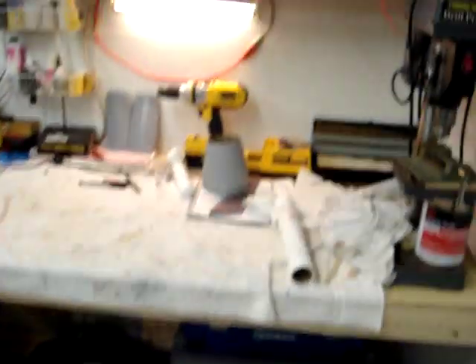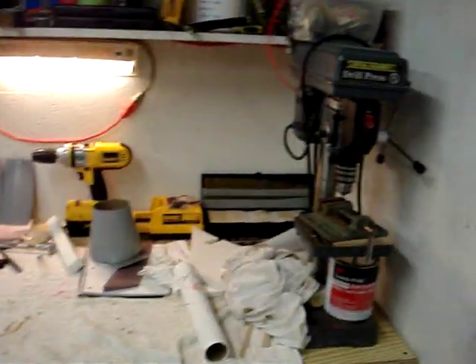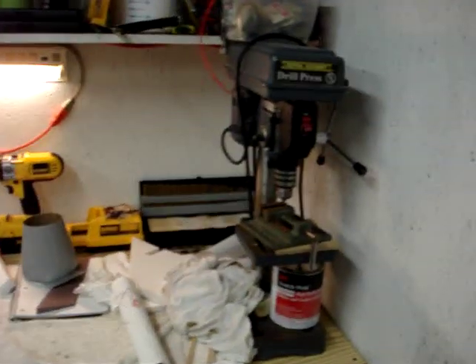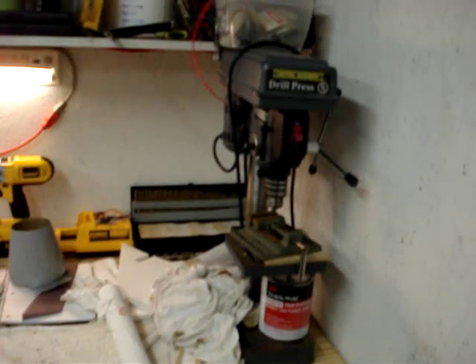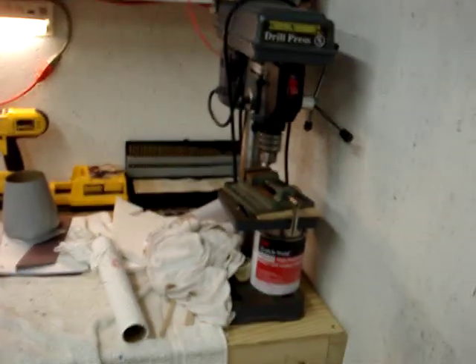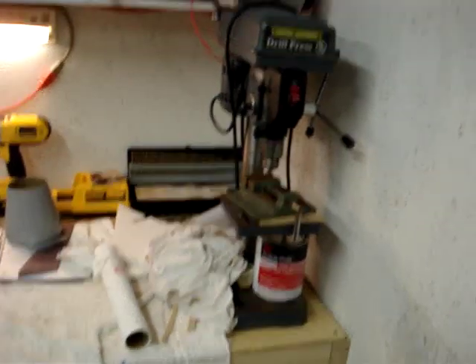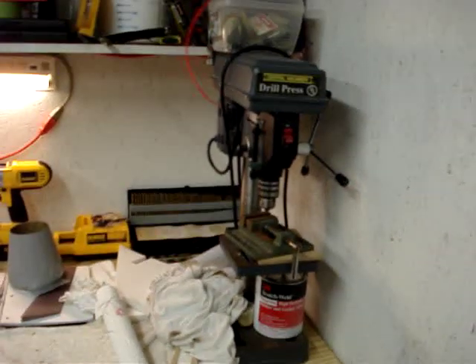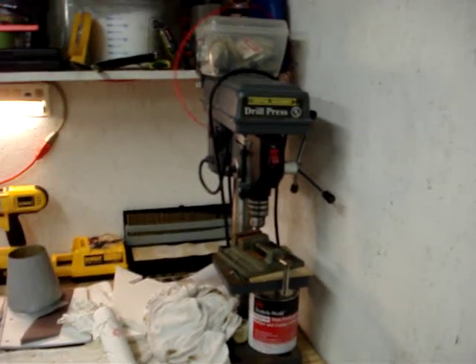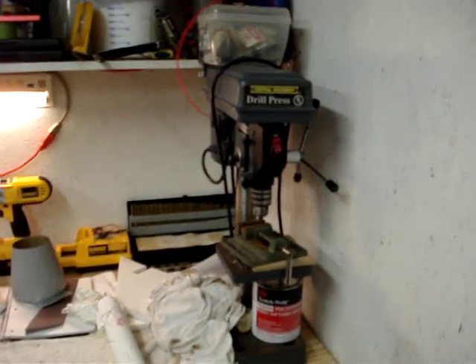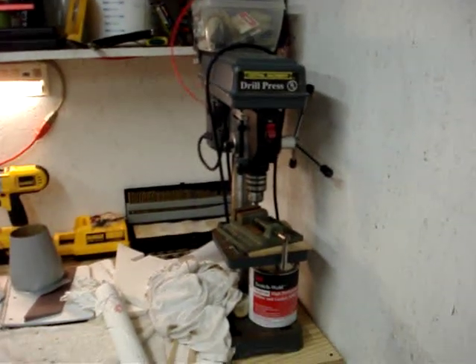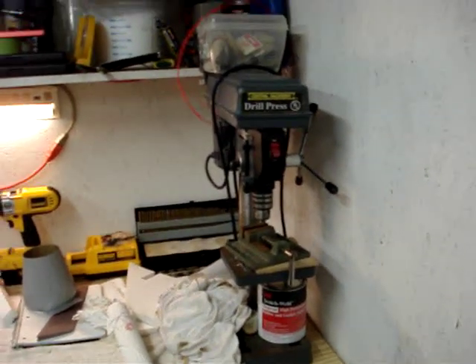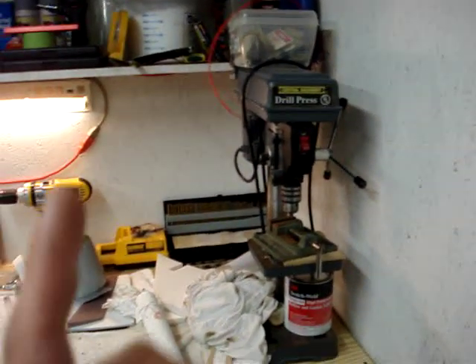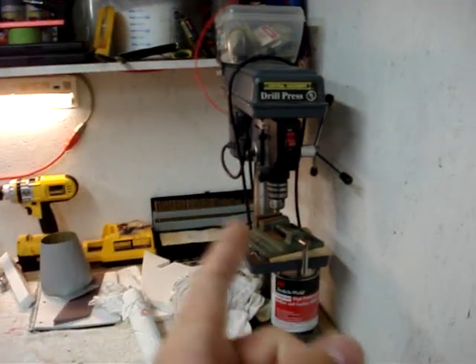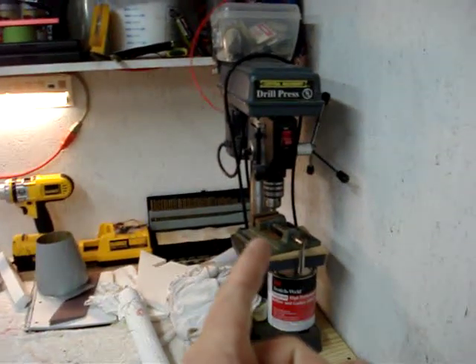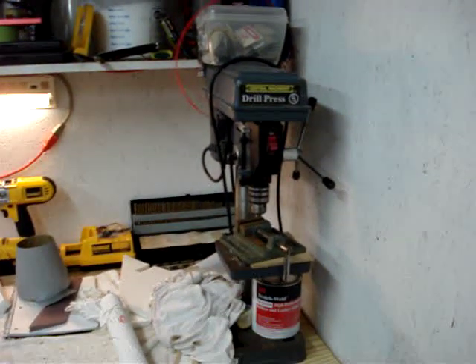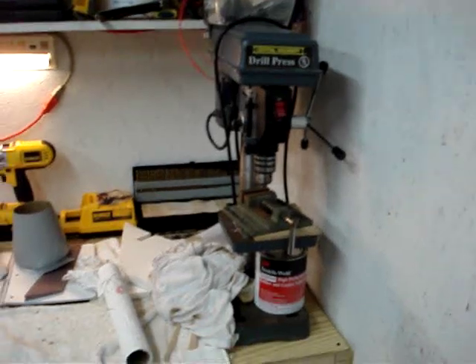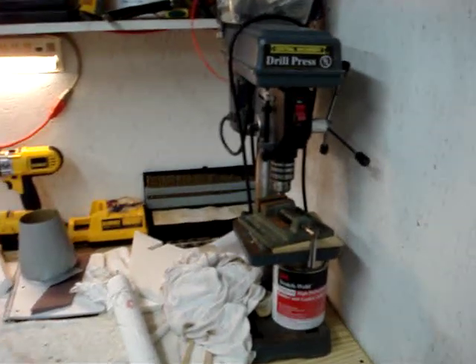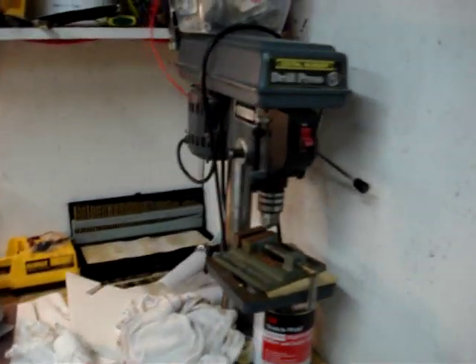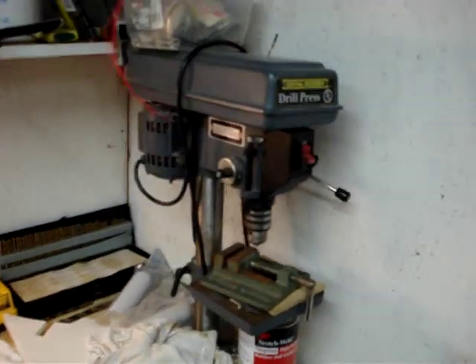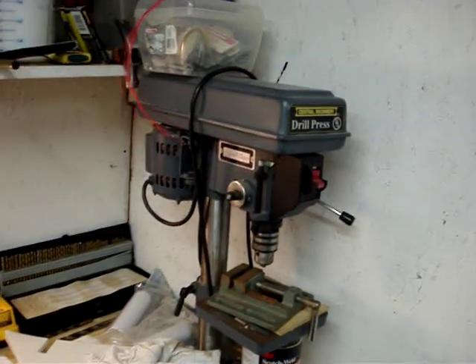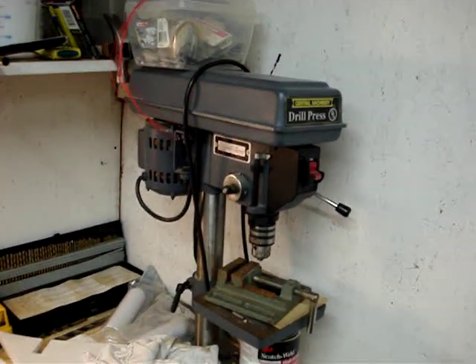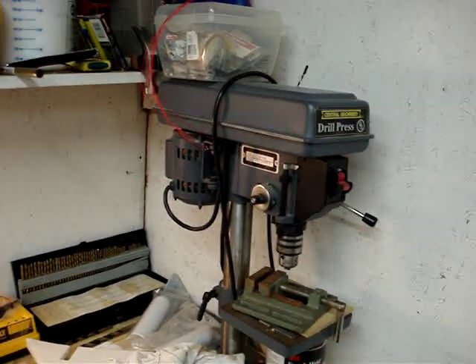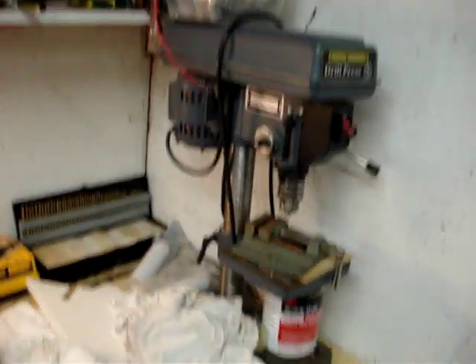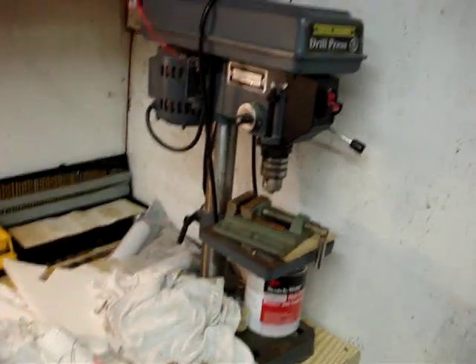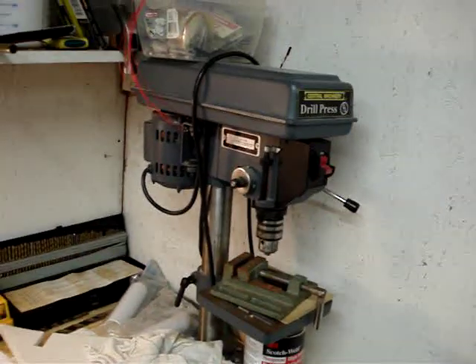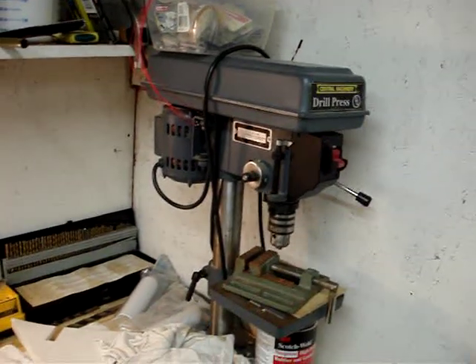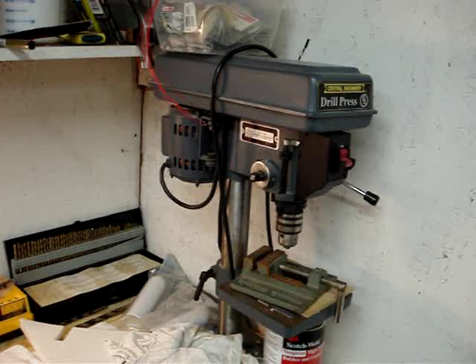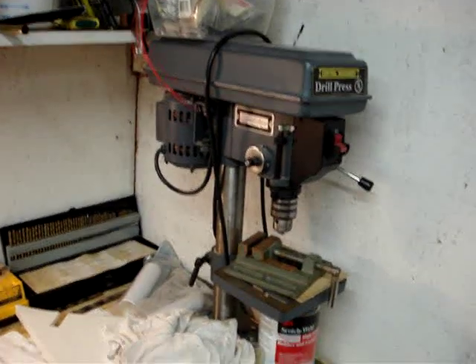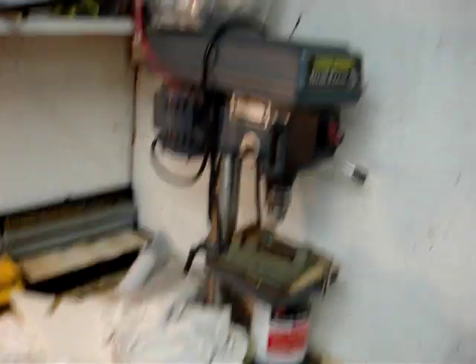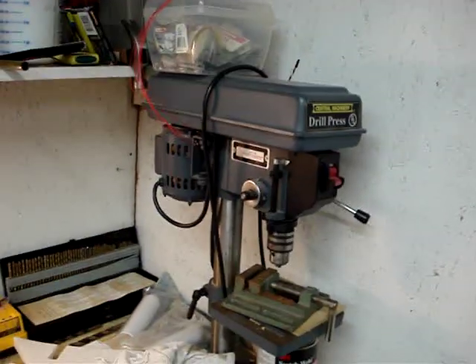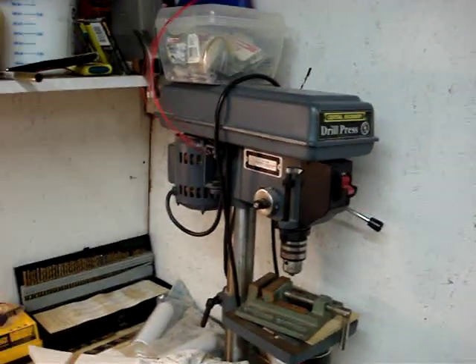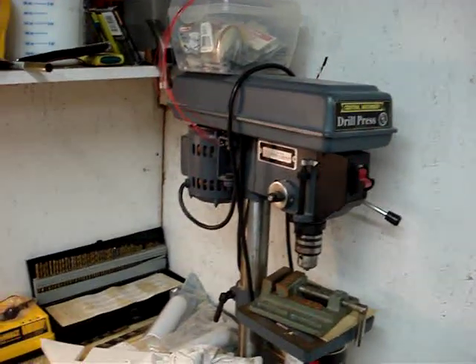Working our way up — the drill press. That is a Harbor Freight Special: $115 I think is what I paid for it. I've had it for about five years now and that thing works perfect for what I need it for.